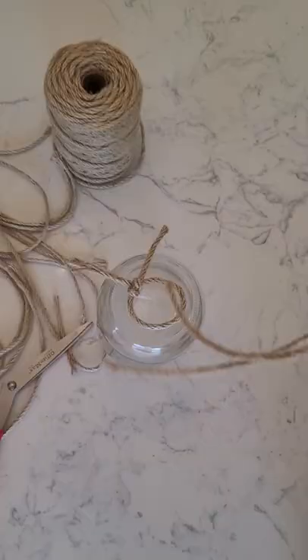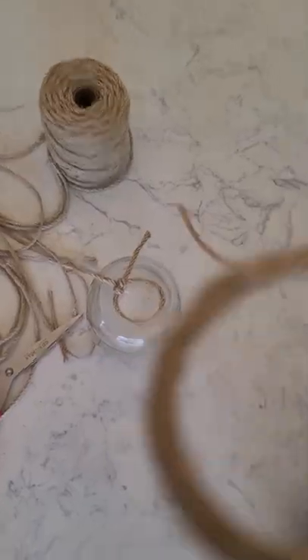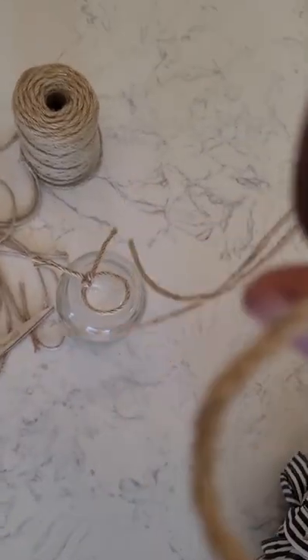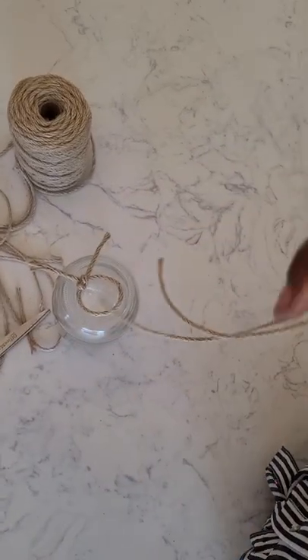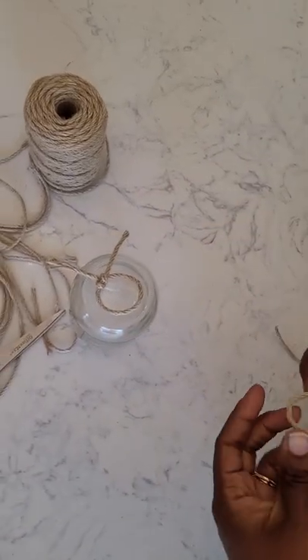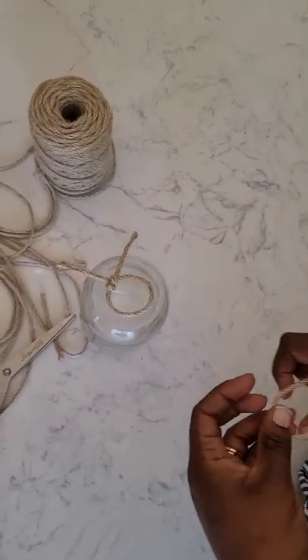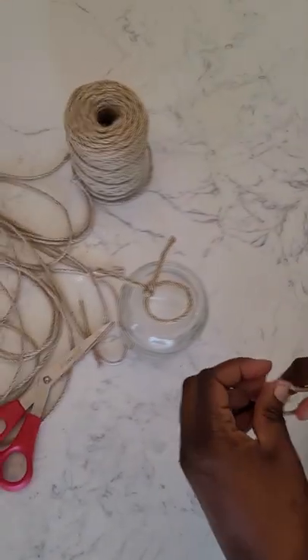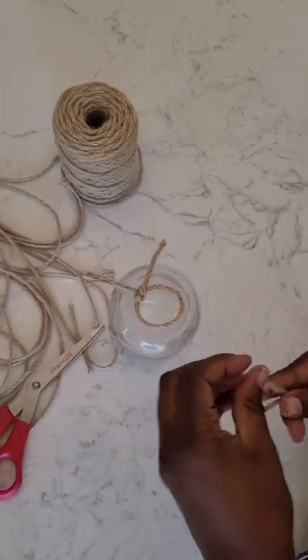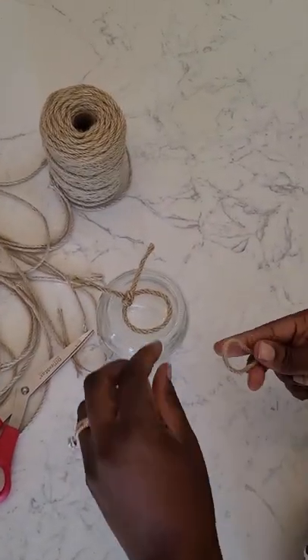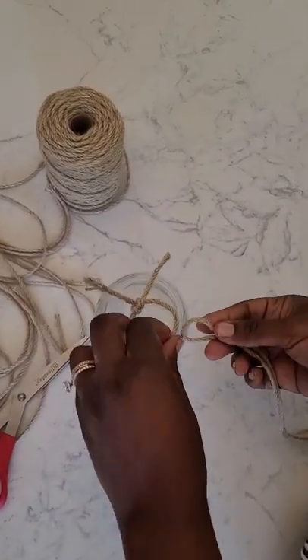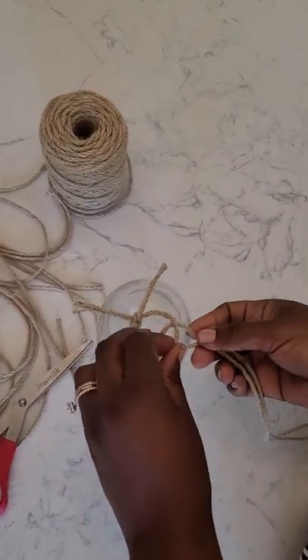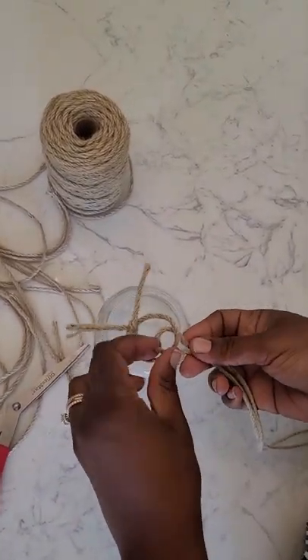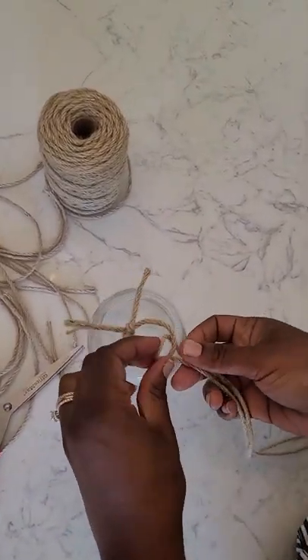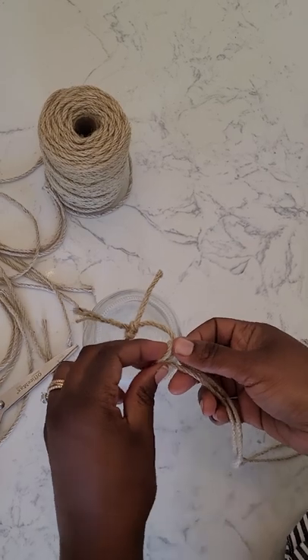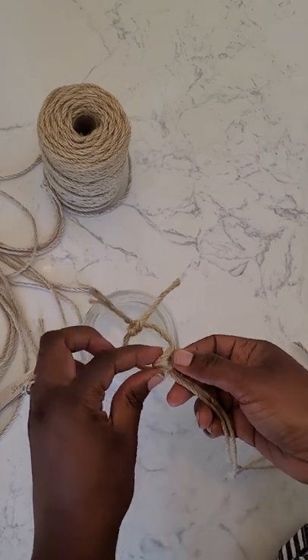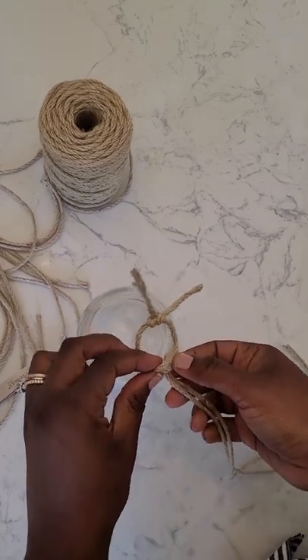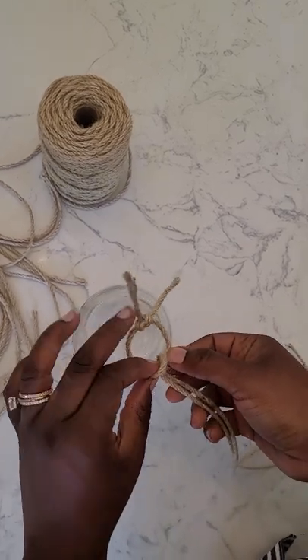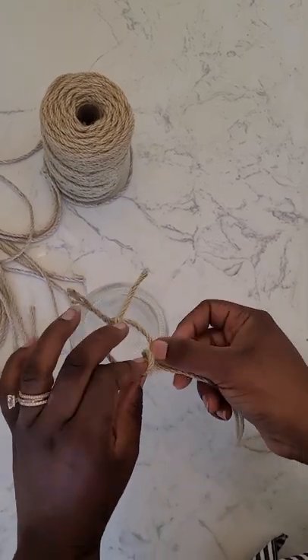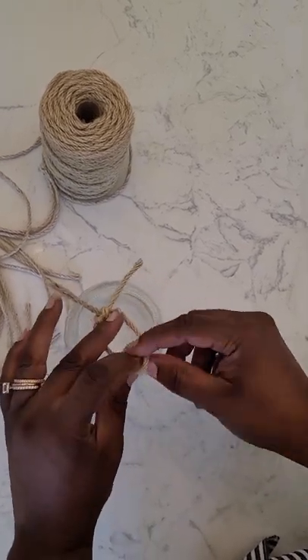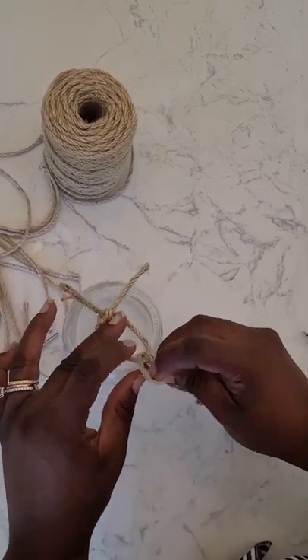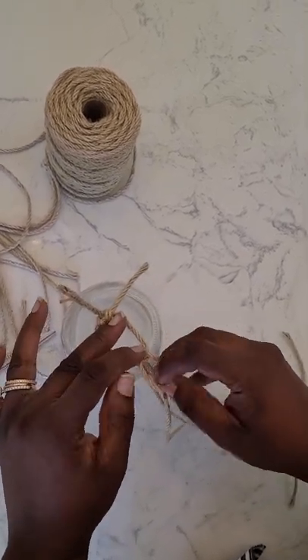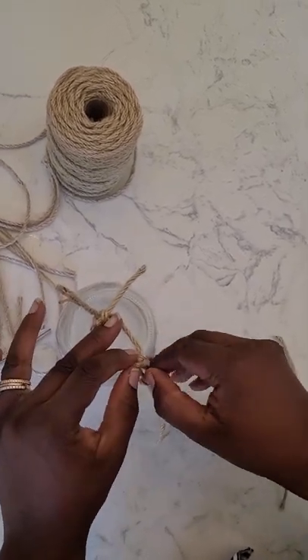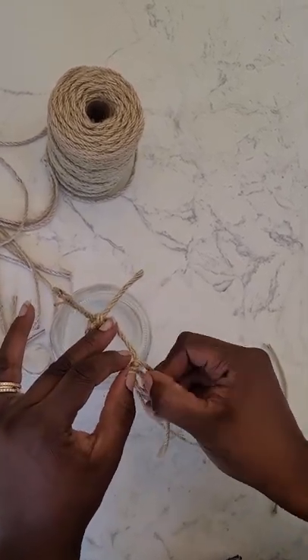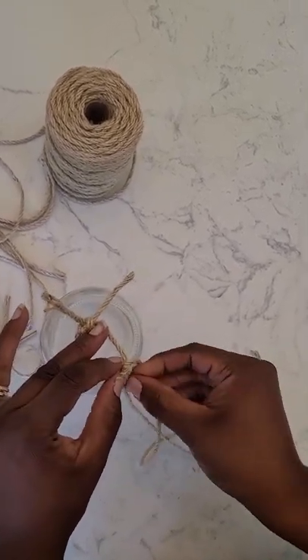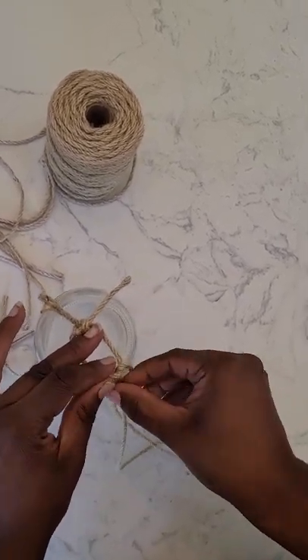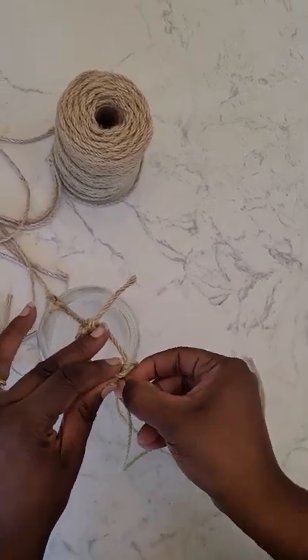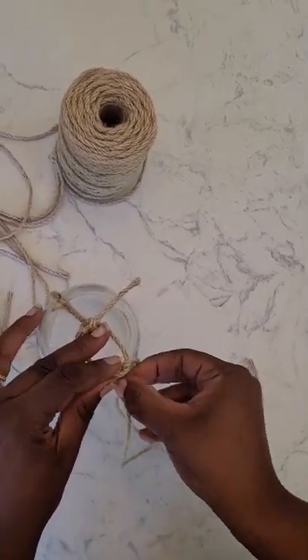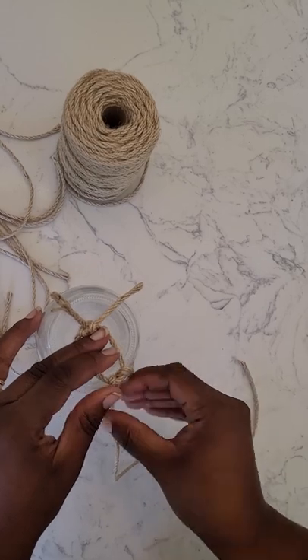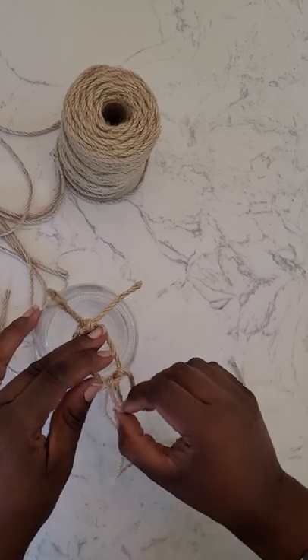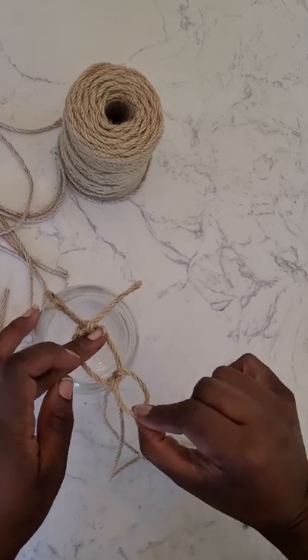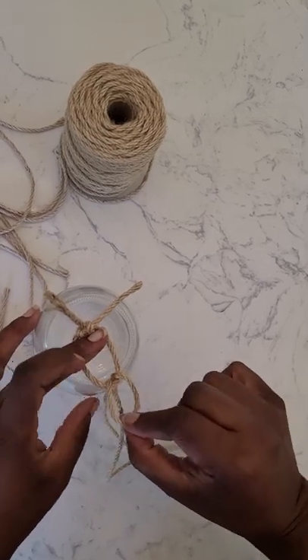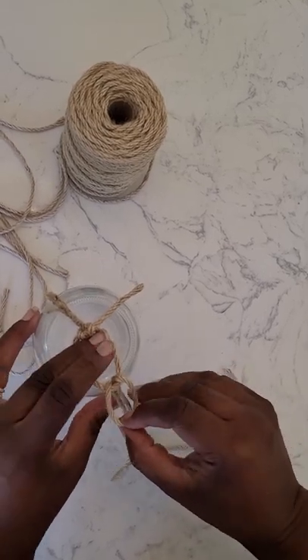I got some twine on Amazon and I had some jars from leftover crafts on Uline. They end up being about a dollar each when you order in bulk, so they're very affordable — actually maybe even less than a dollar.